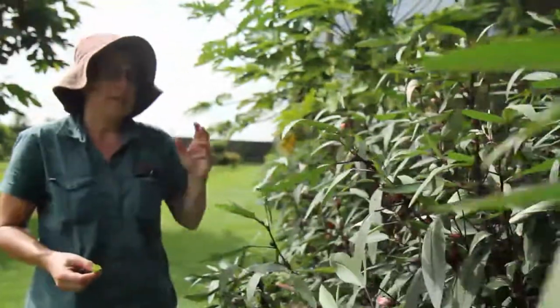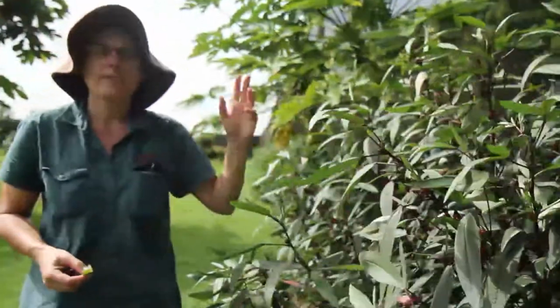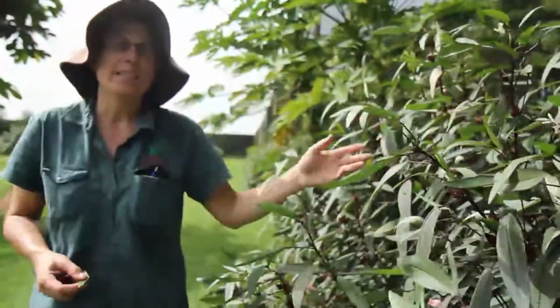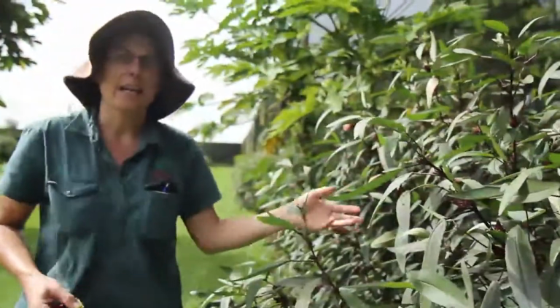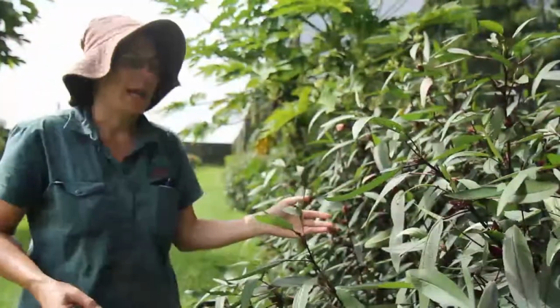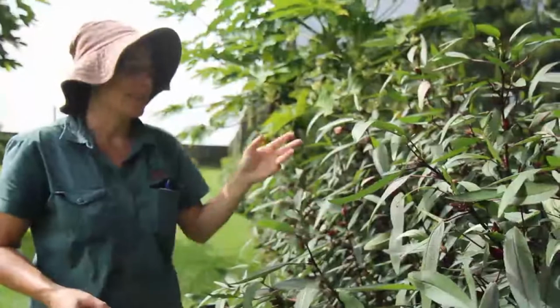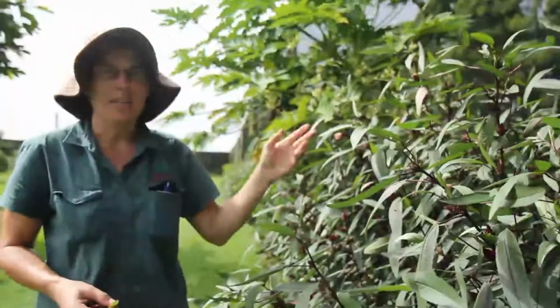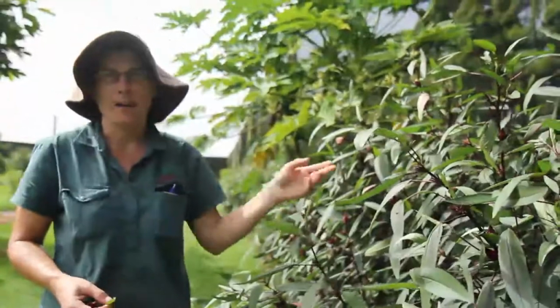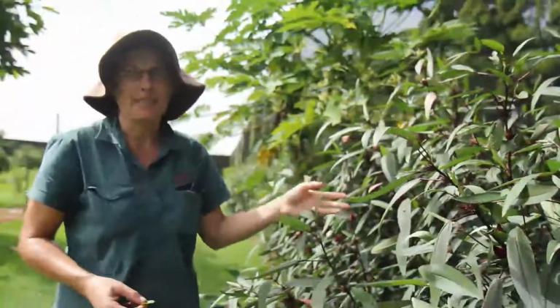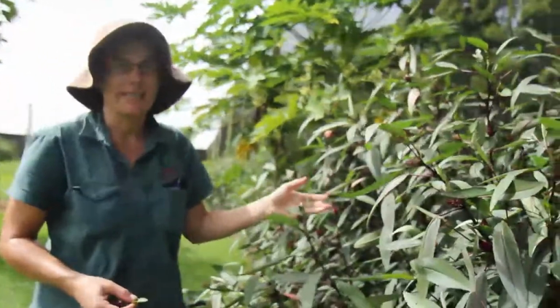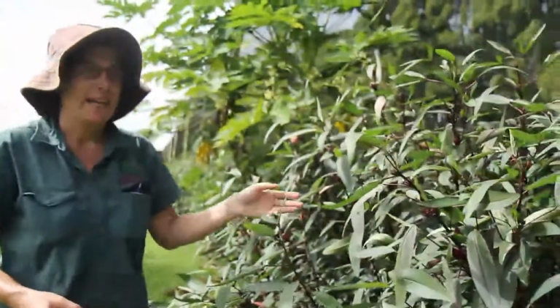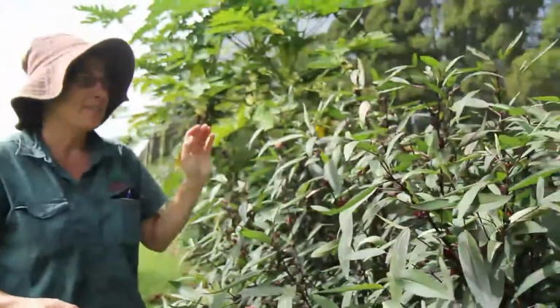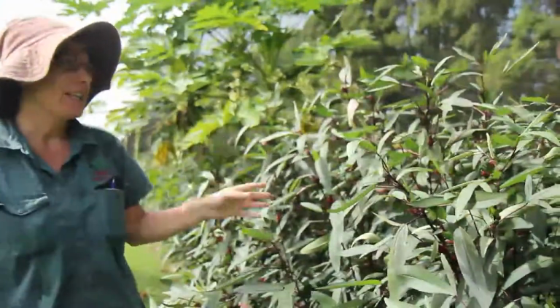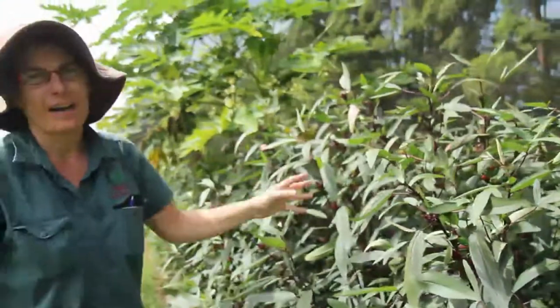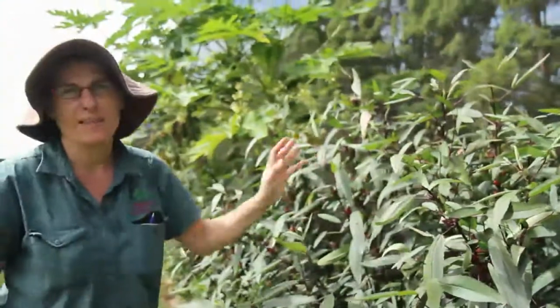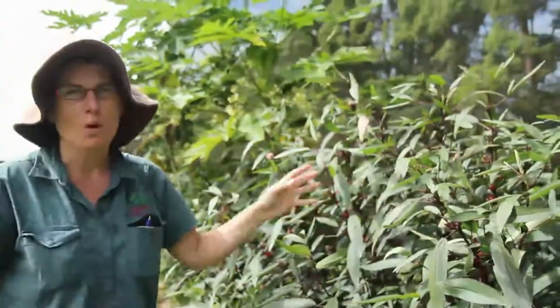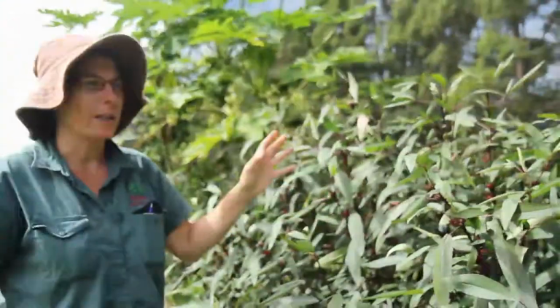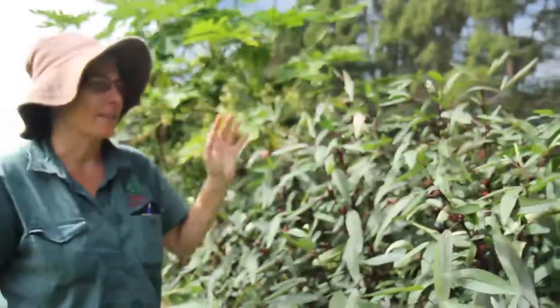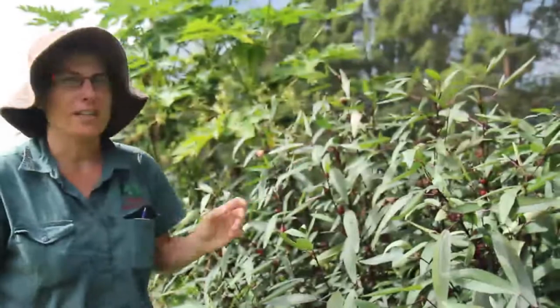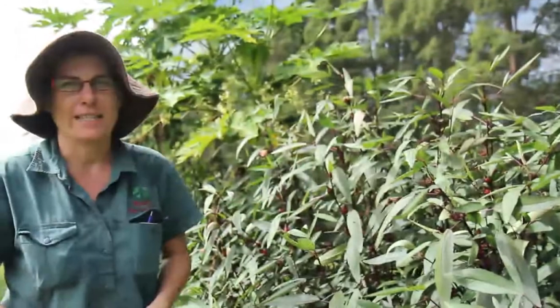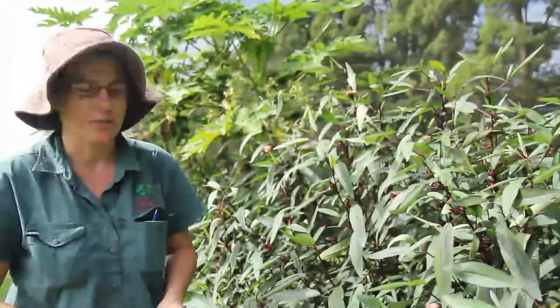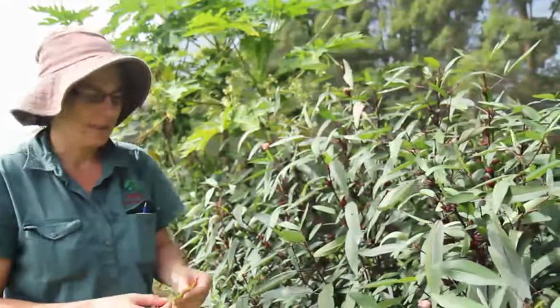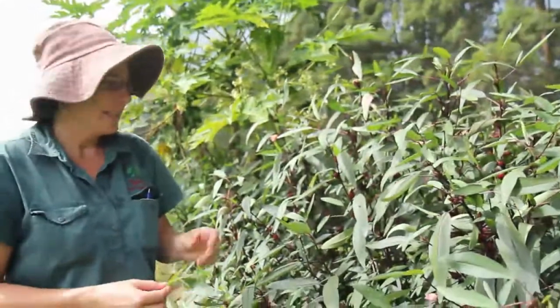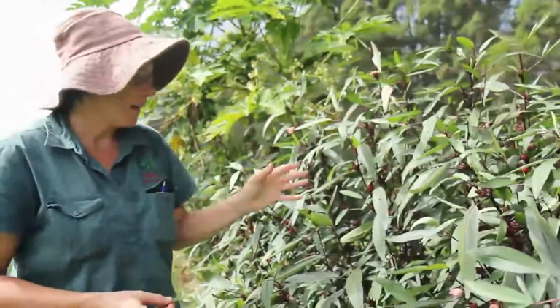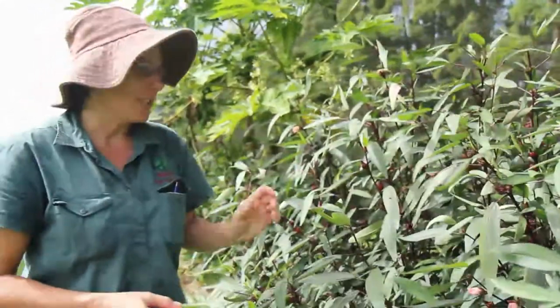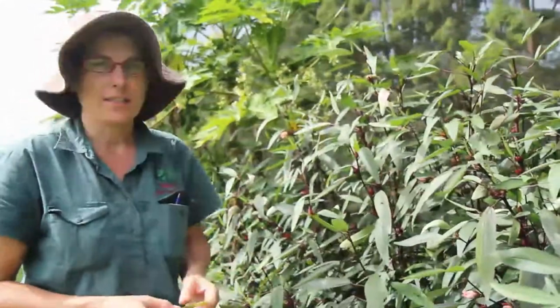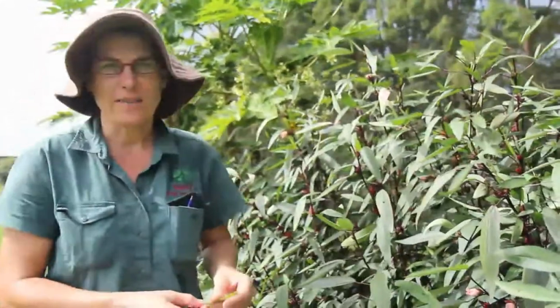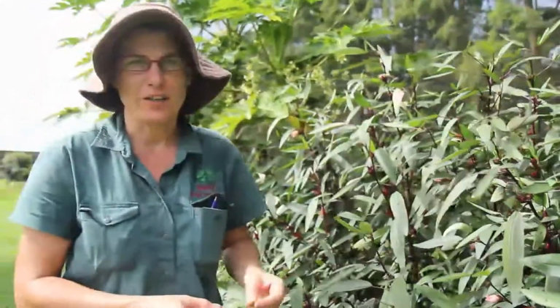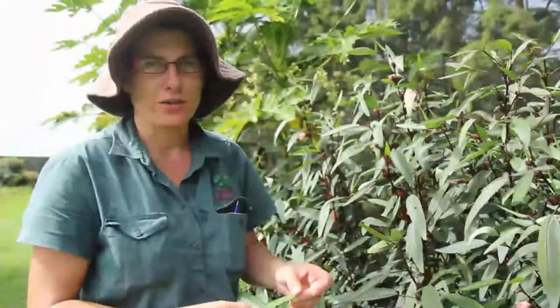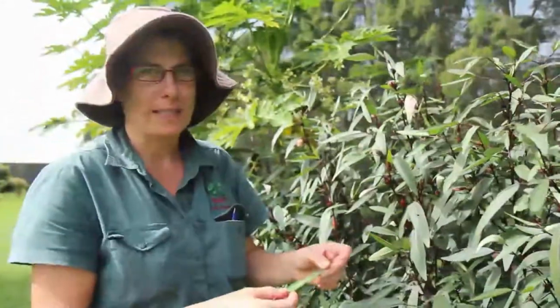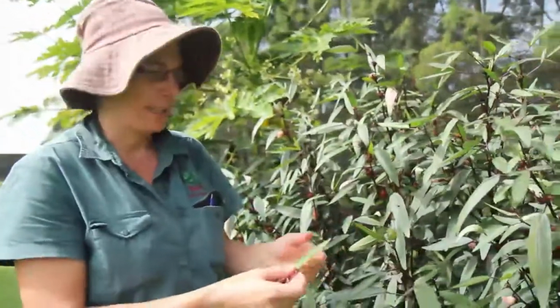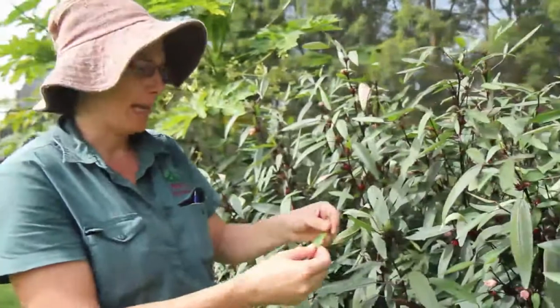This is a Rosella plant, which is a type of hibiscus. It's a really attractive small plant that's usually grown as an annual. It's quite versatile — there's lots of things that you can do with this particular plant.